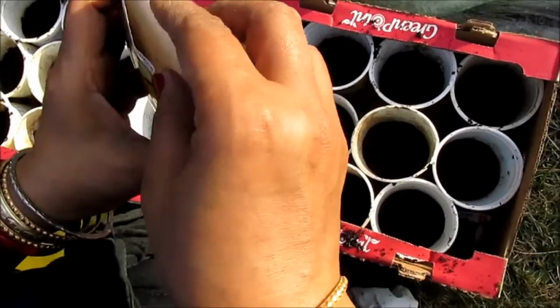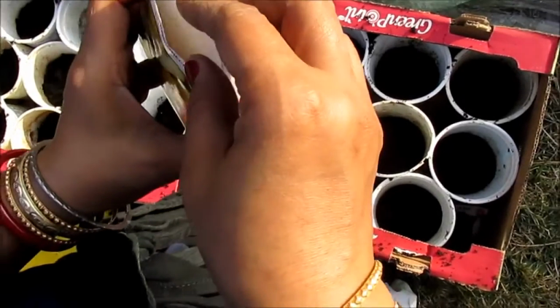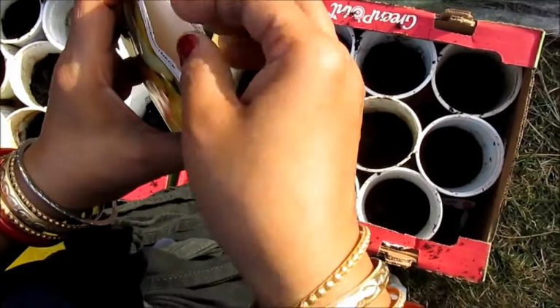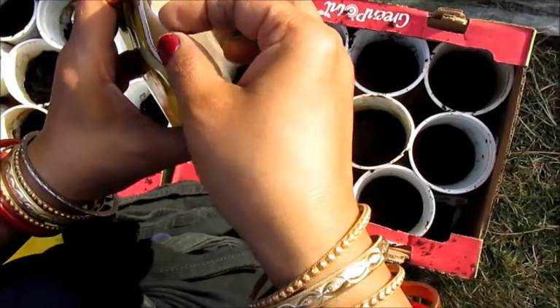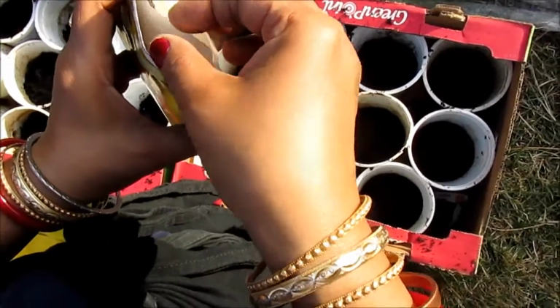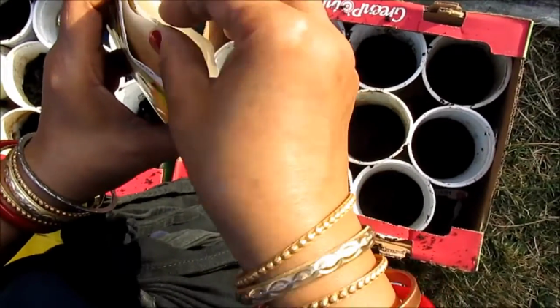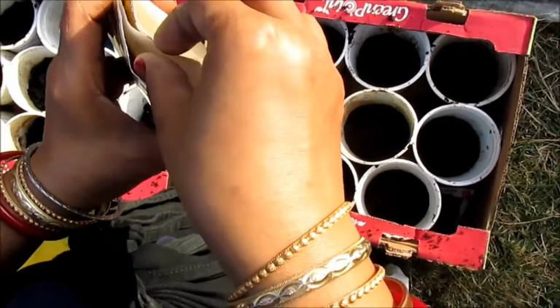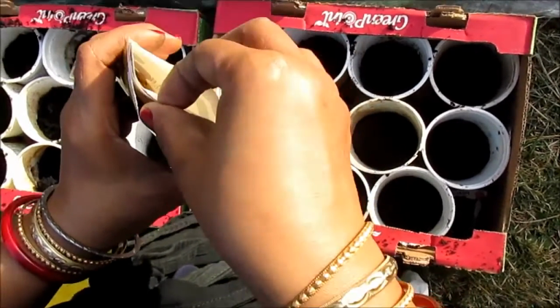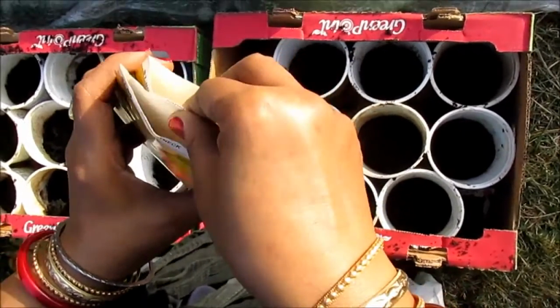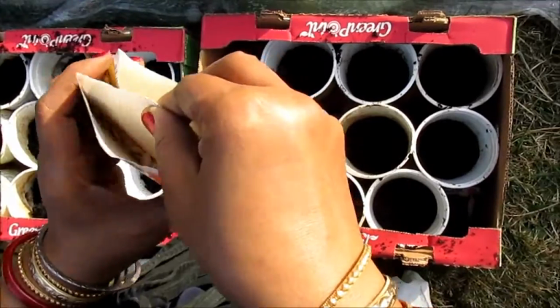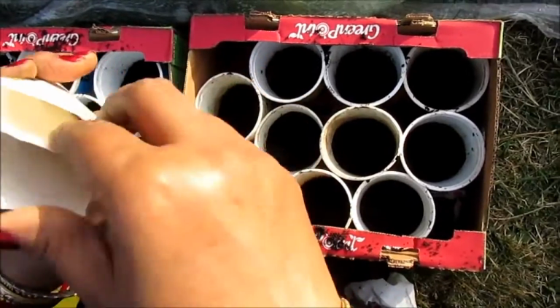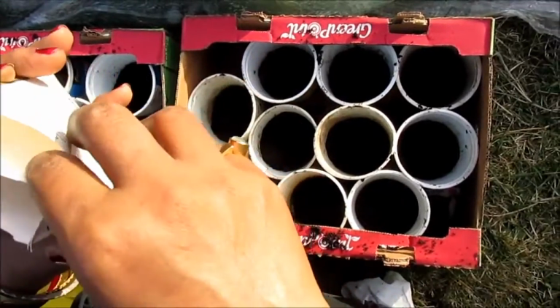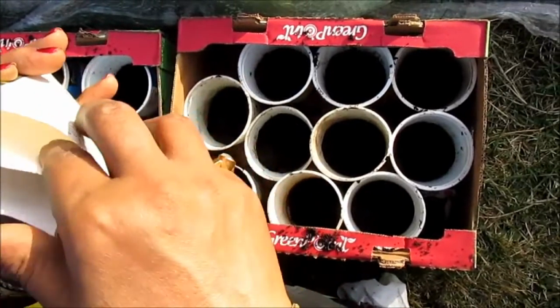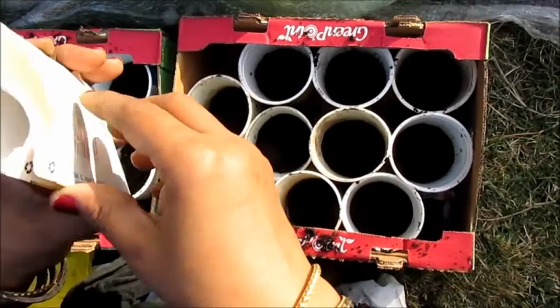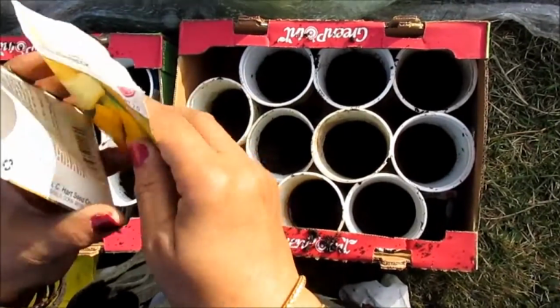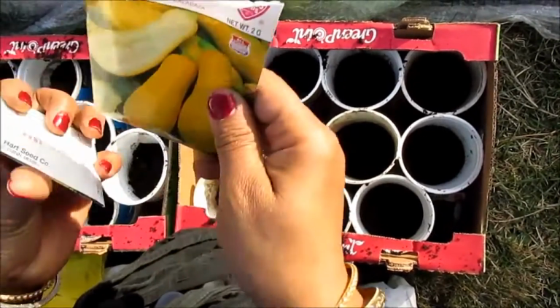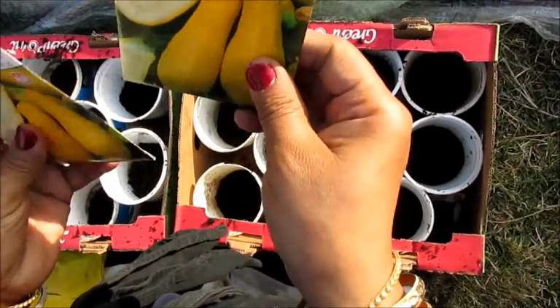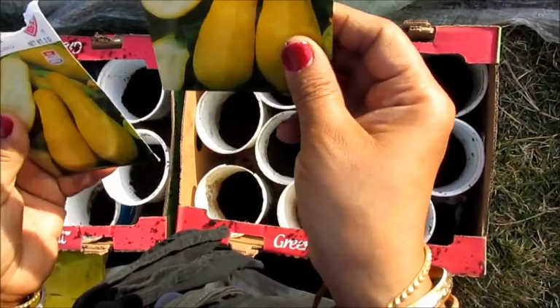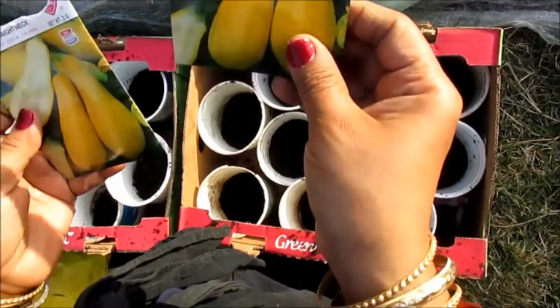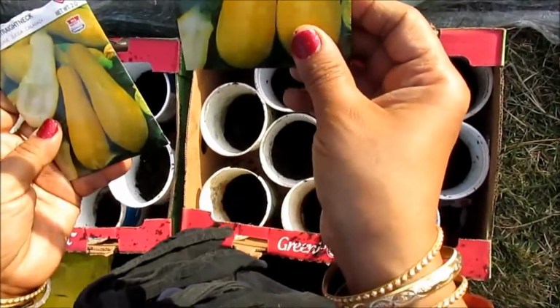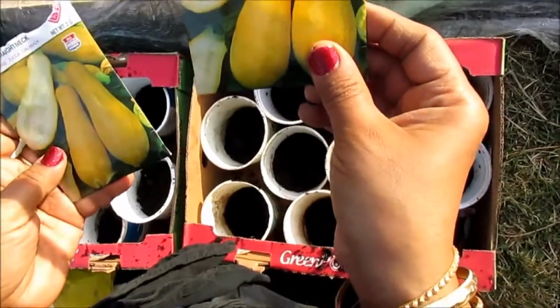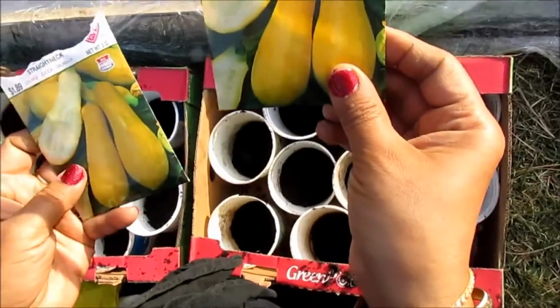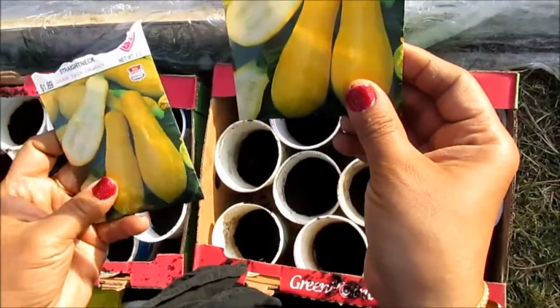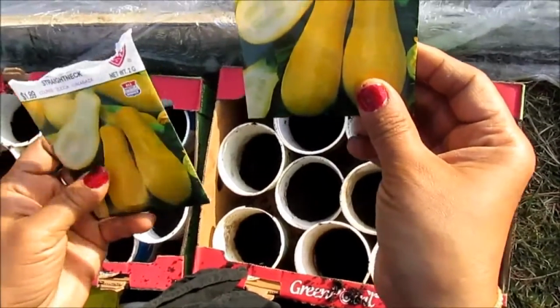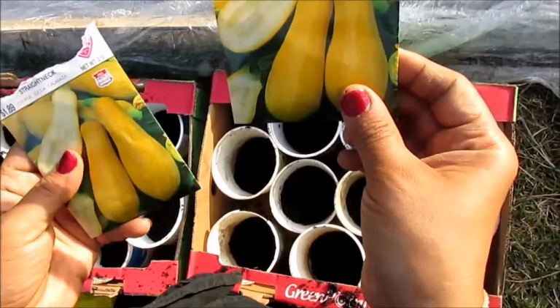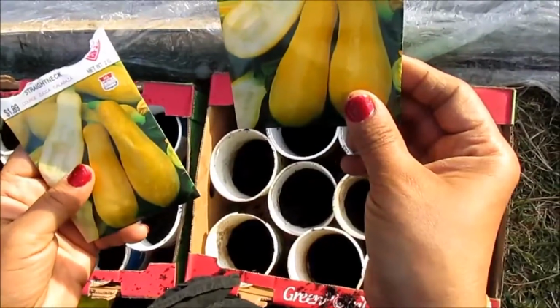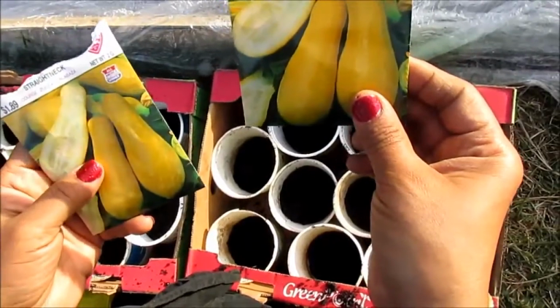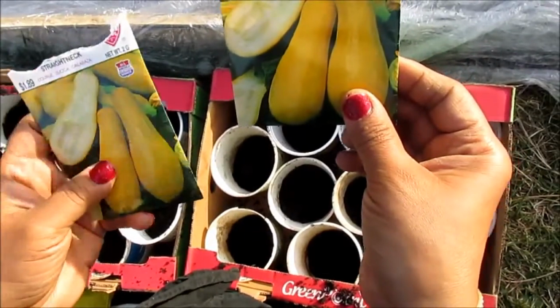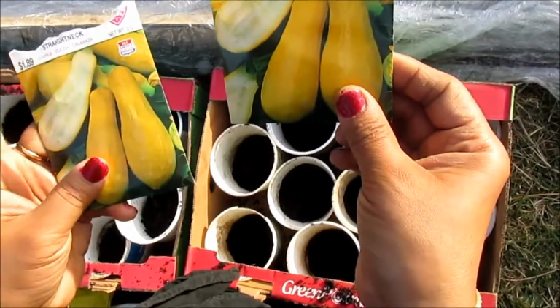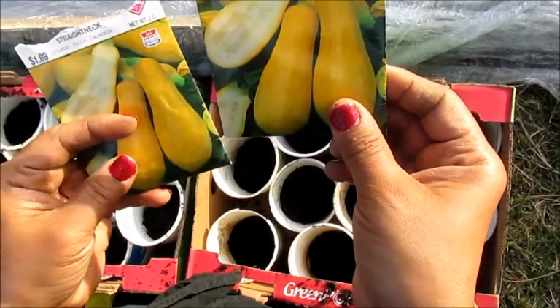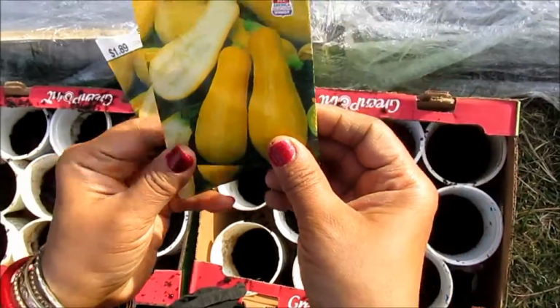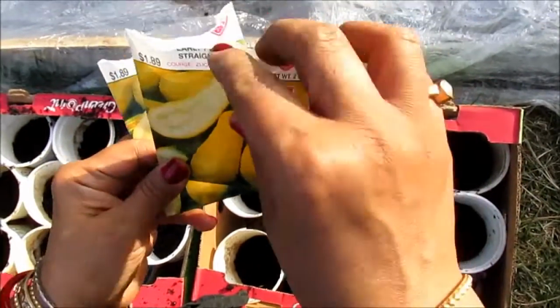Hi, my YouTube family, this is Melody from Home Garden and Fashion. Welcome to Home Garden and Fashion. Today I'm going to be showing you how to grow this yellow squash — this is spaghetti squash.